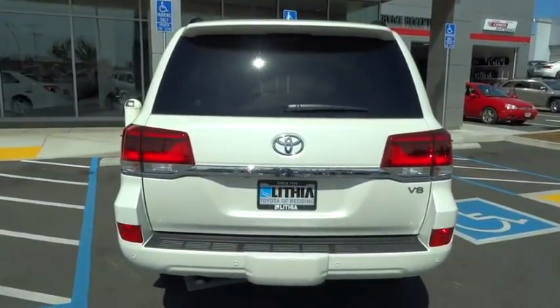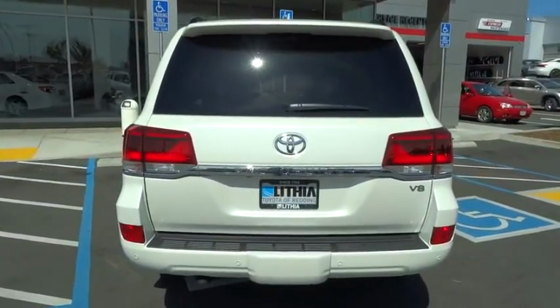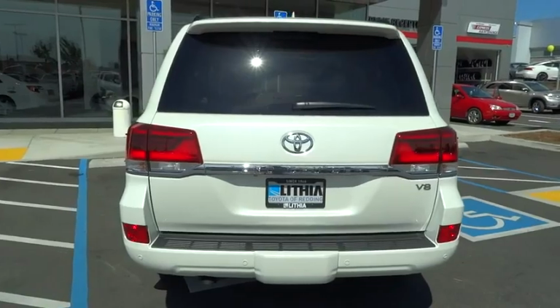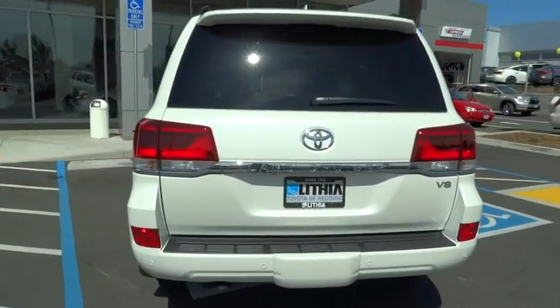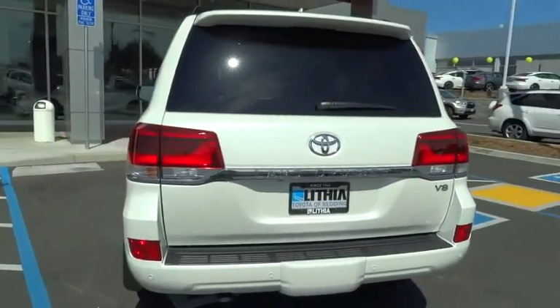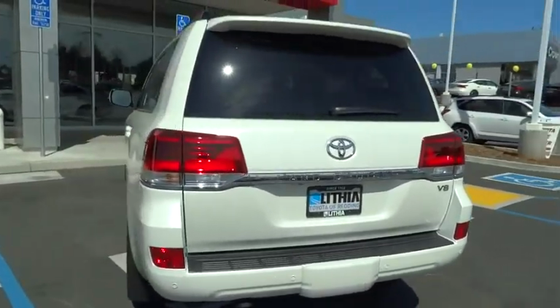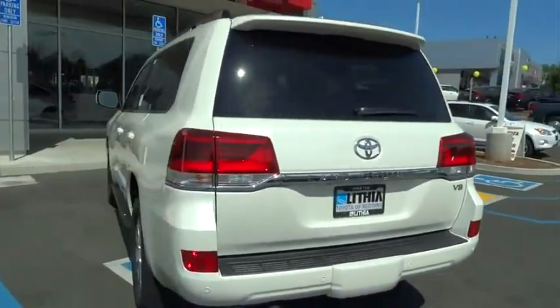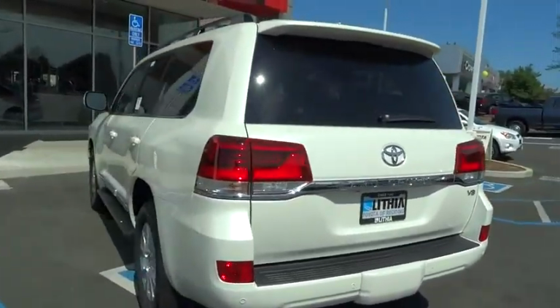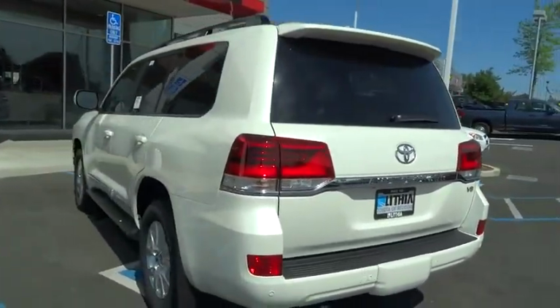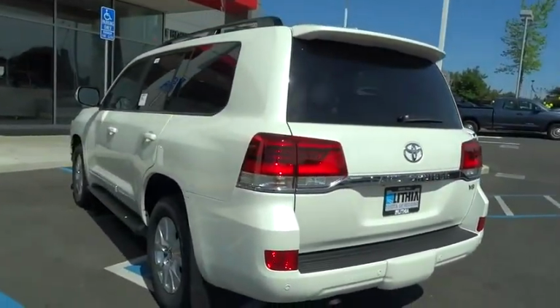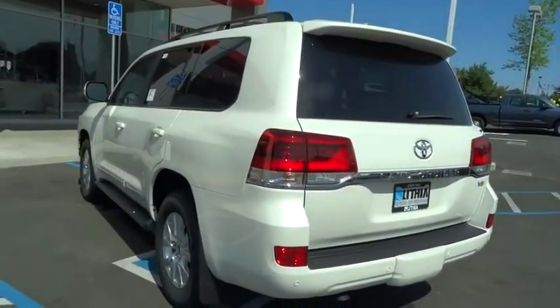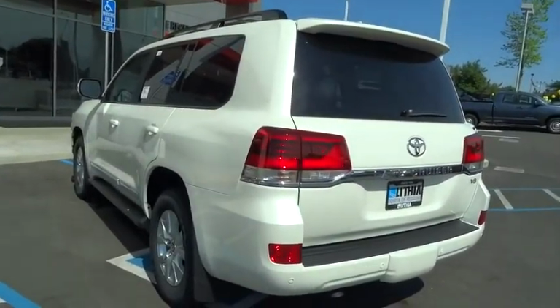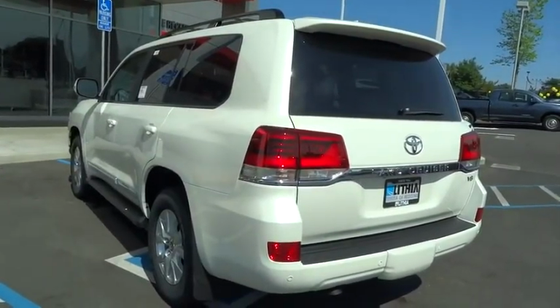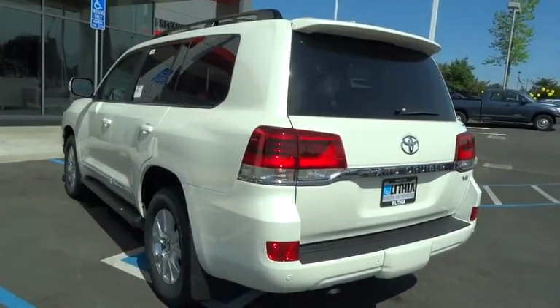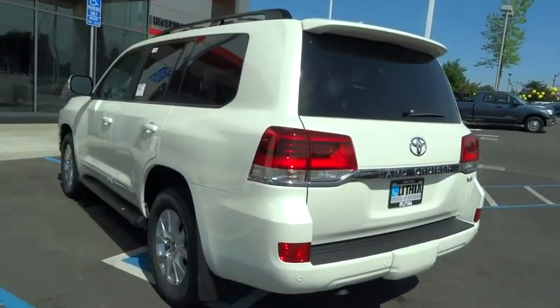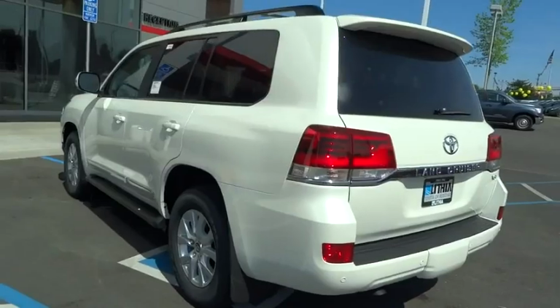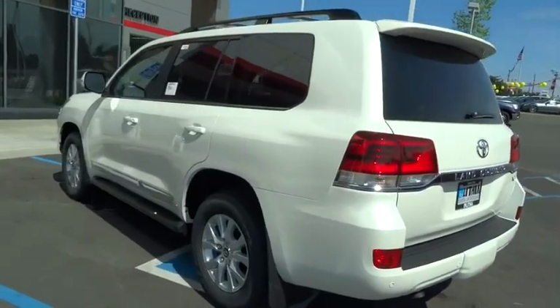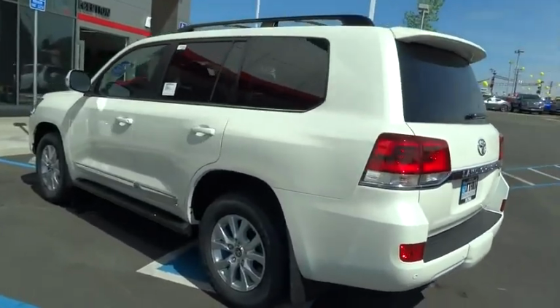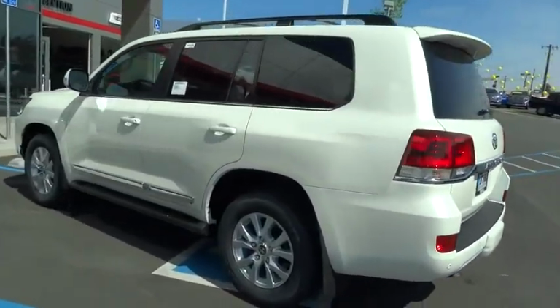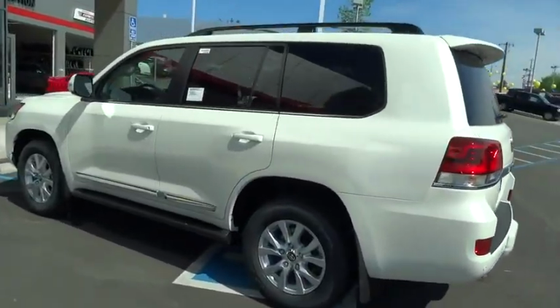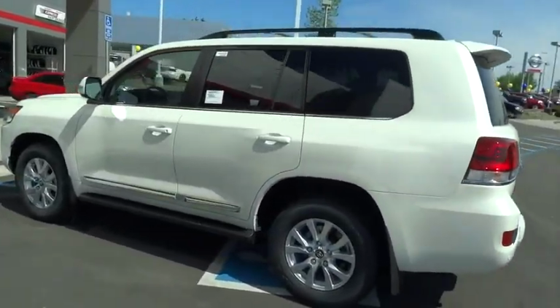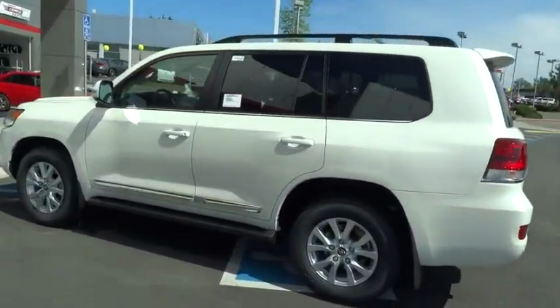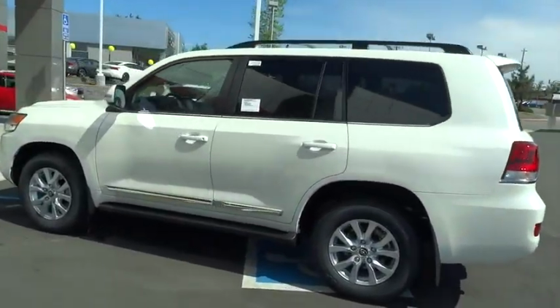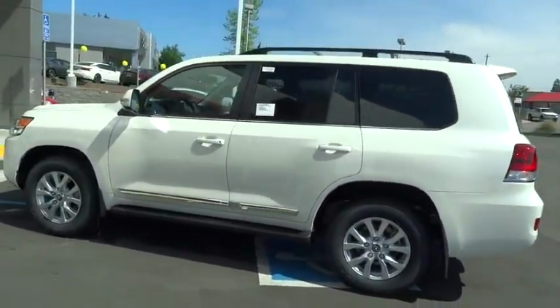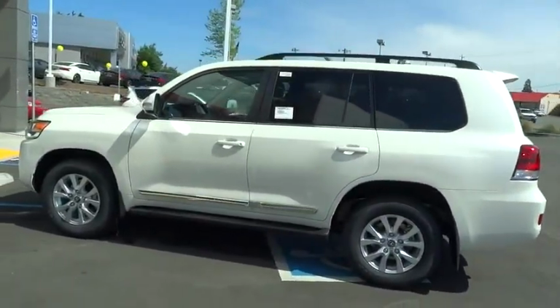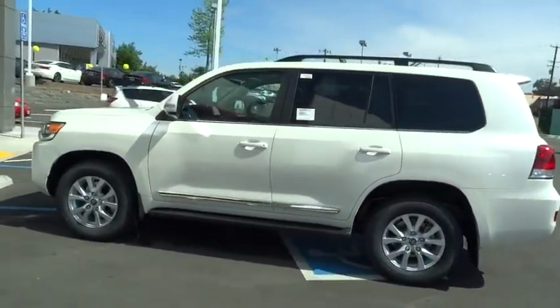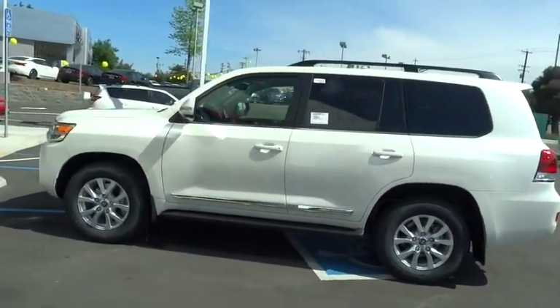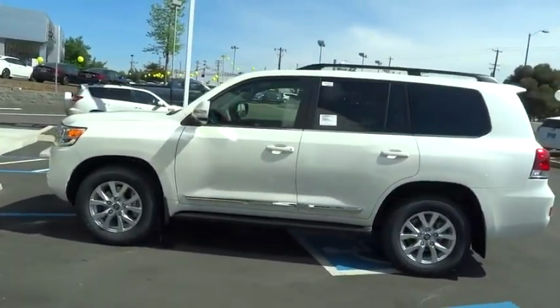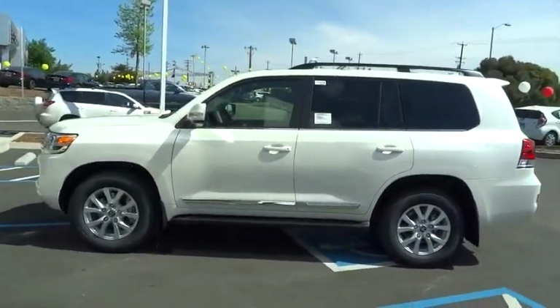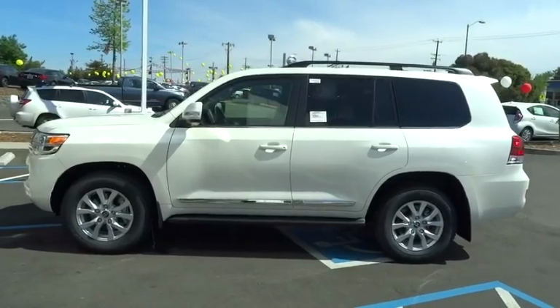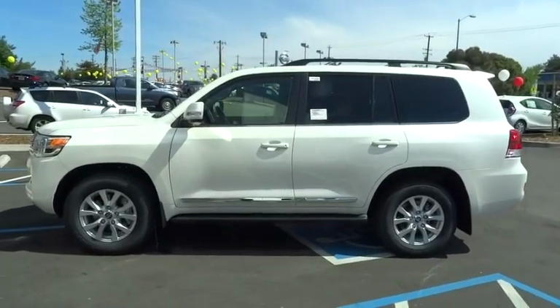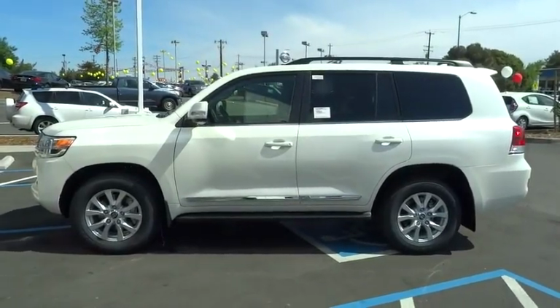Here are some of this vehicle's great options: keyless entry, third row seat, power passenger seat, backup camera, running boards, navigation system, four-wheel drive, leather-wrapped steering wheel.